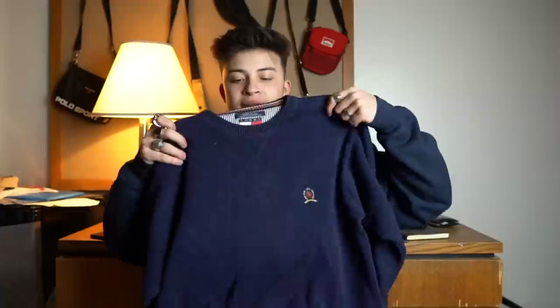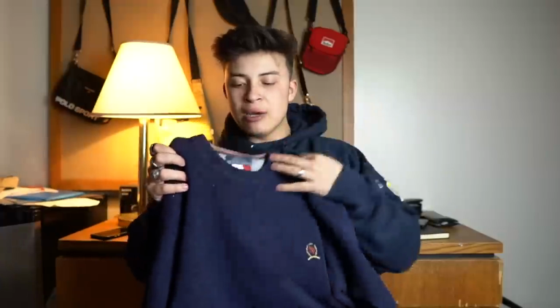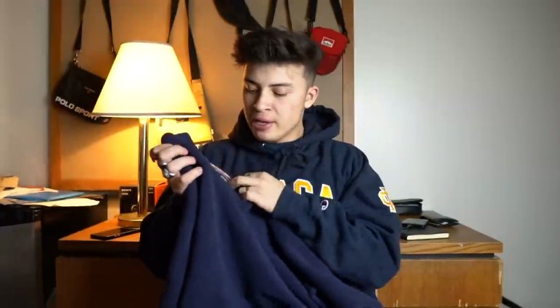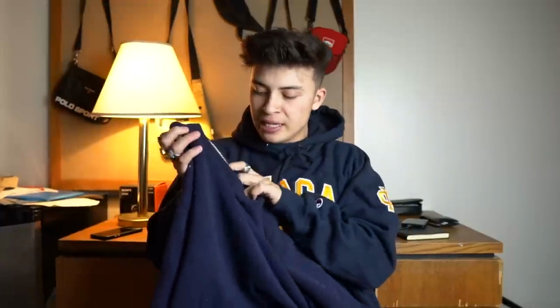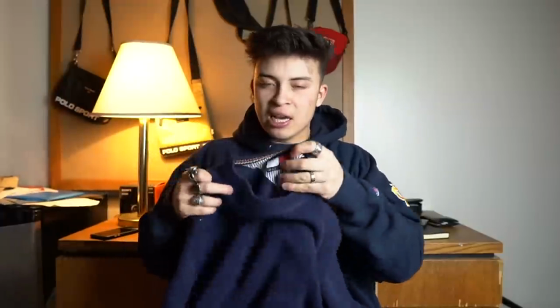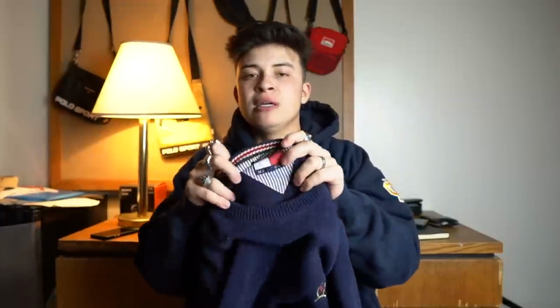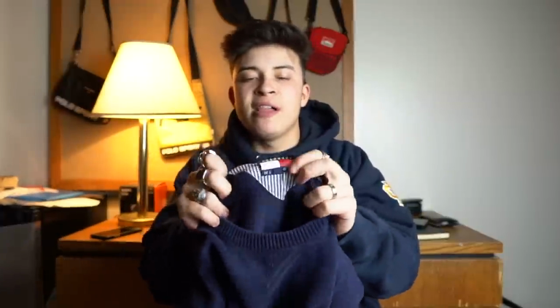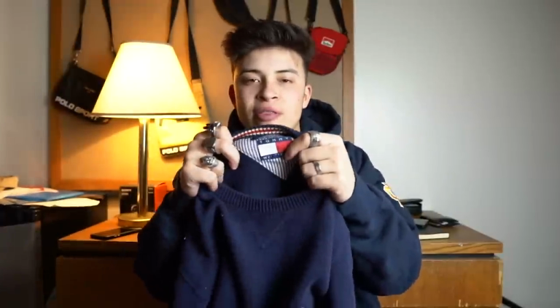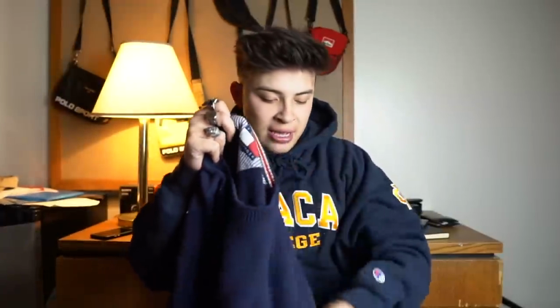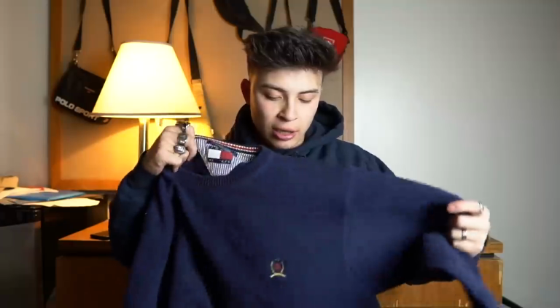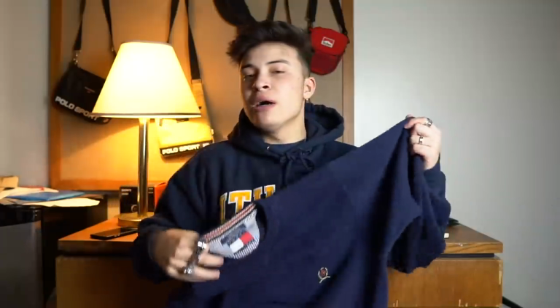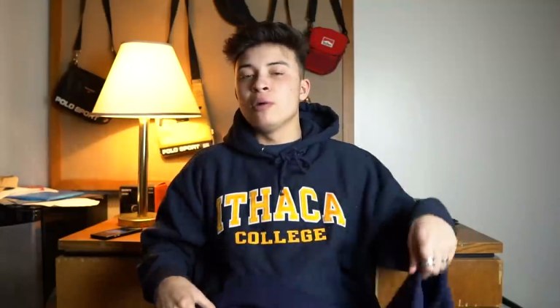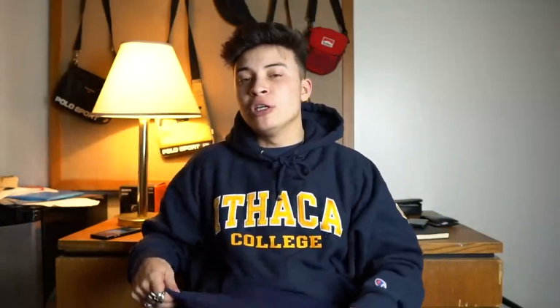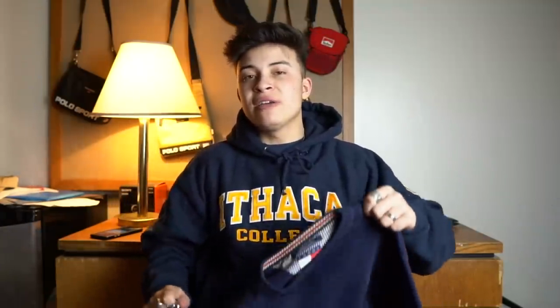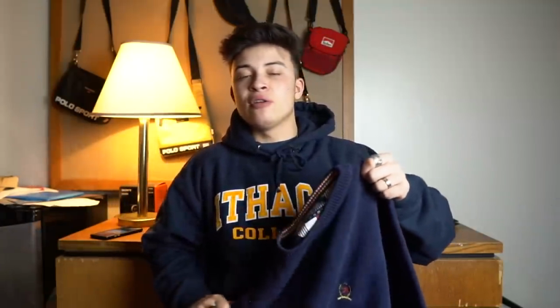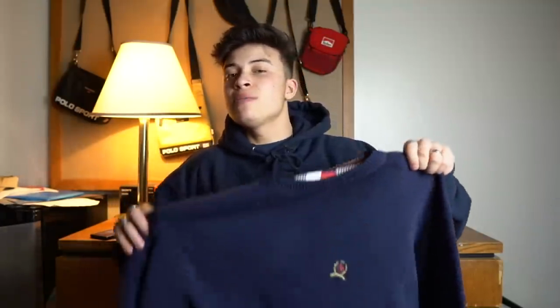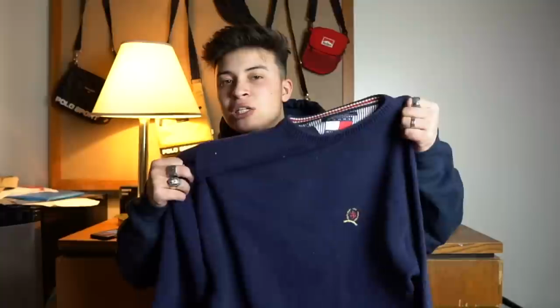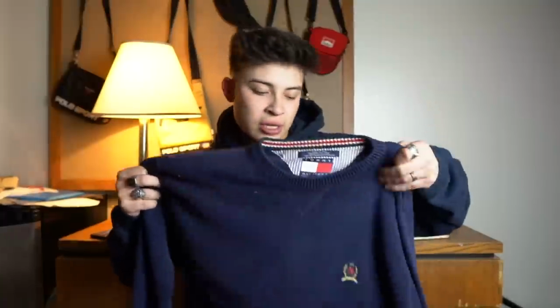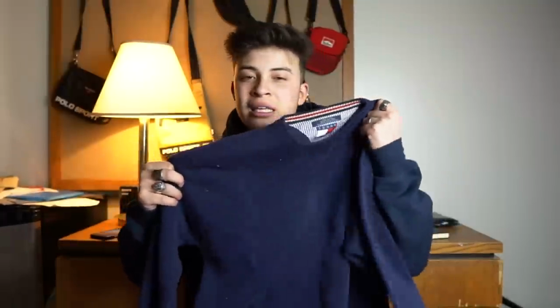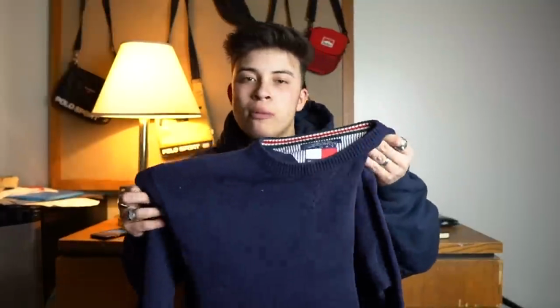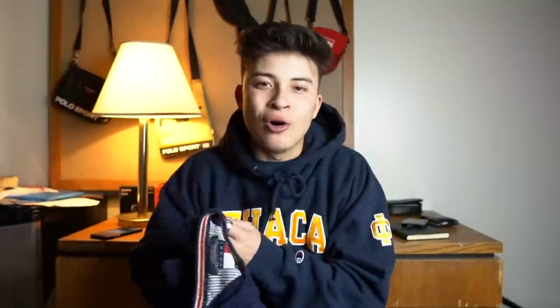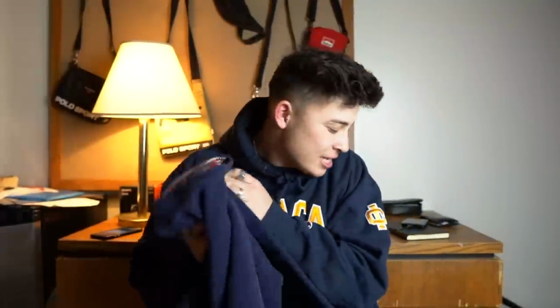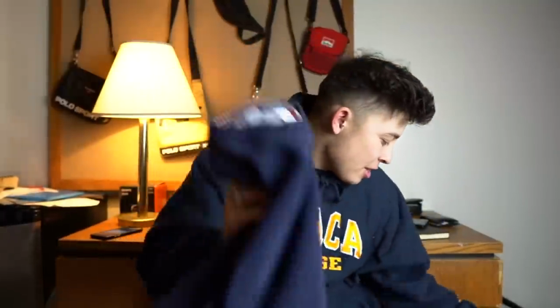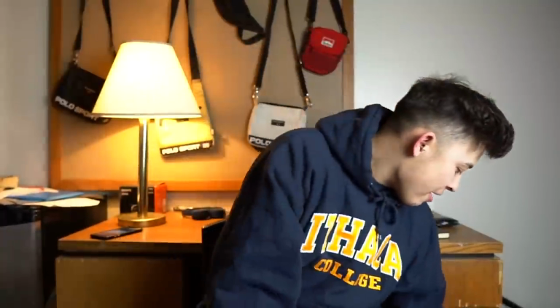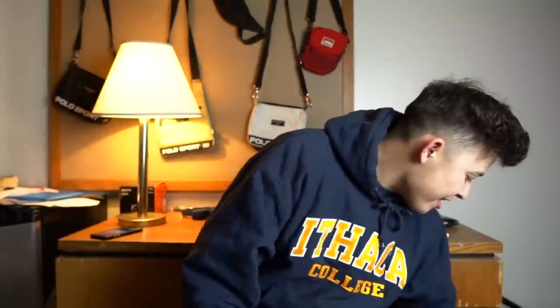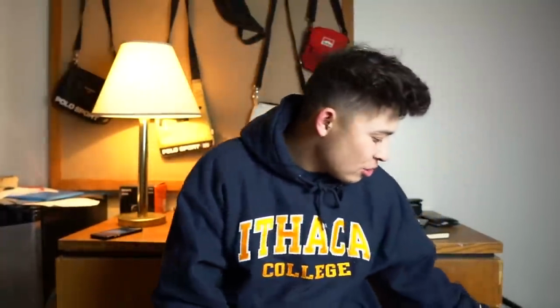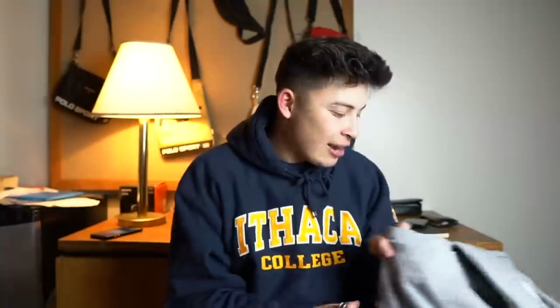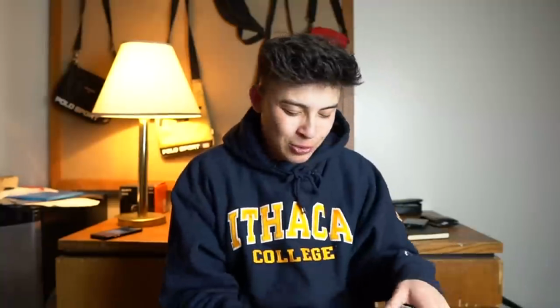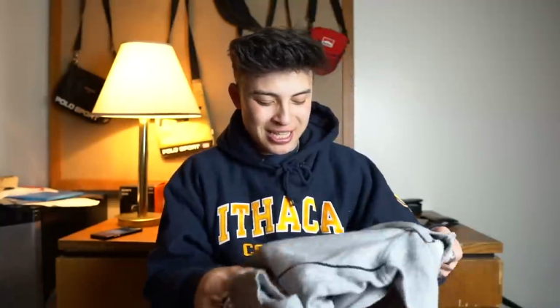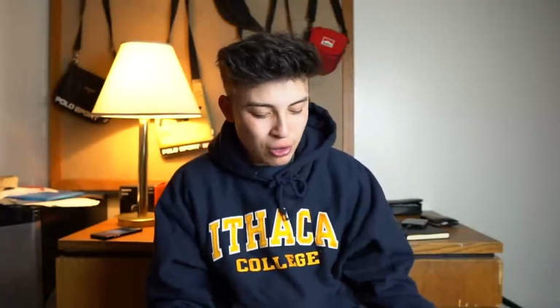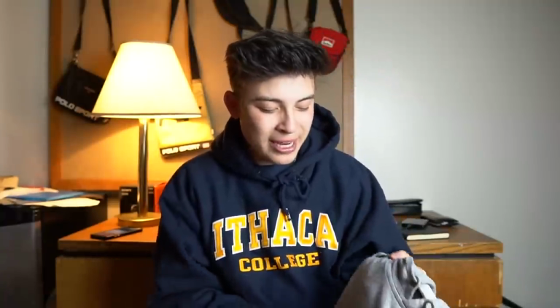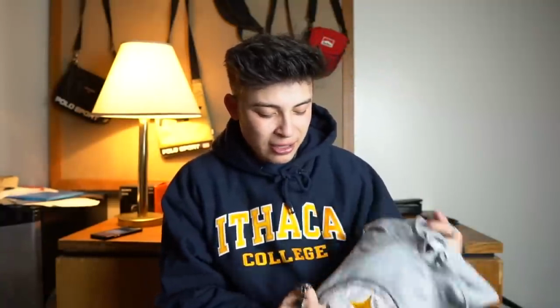Next up, once again from the first box, is the old school Tommy embroidered logo knitwear. I'm going to keep this for myself — it's got a big flag right there. It'll go really well with a white shirt underneath, kind of smart casual, and it'll keep me warm over the cold season.